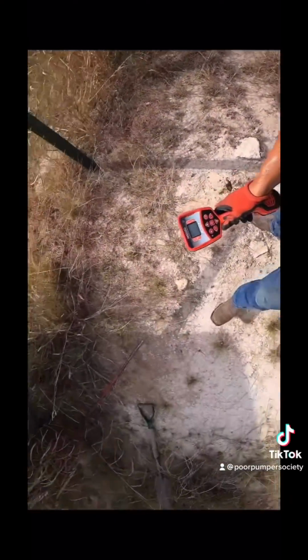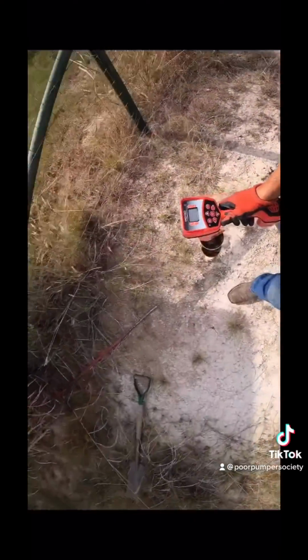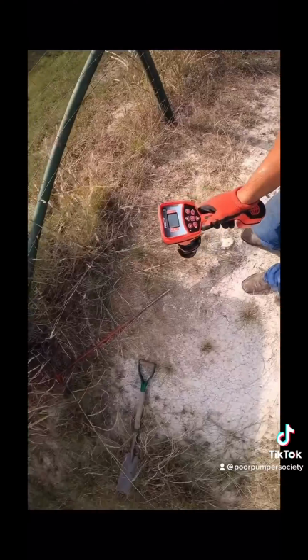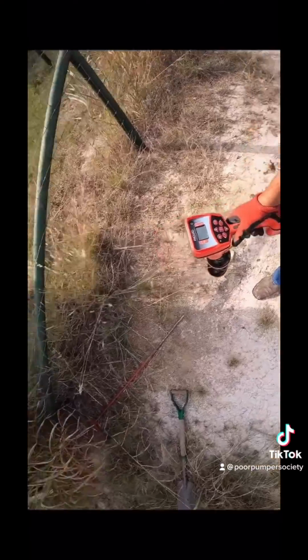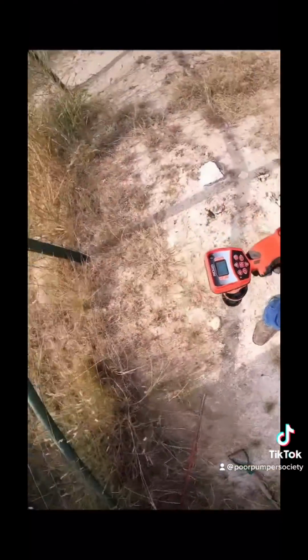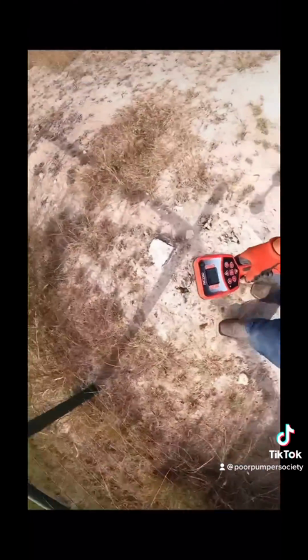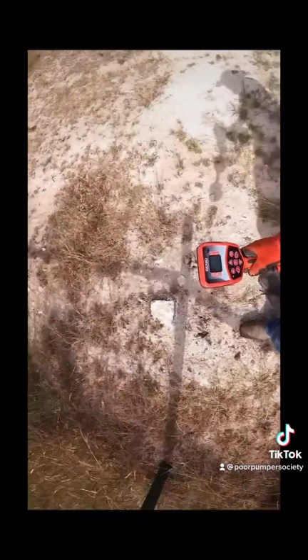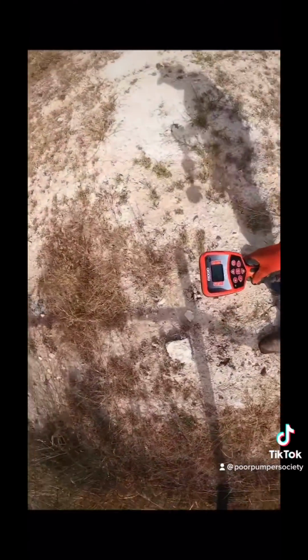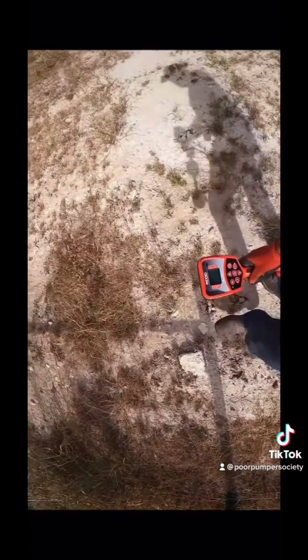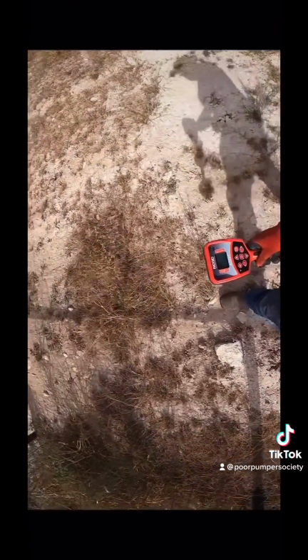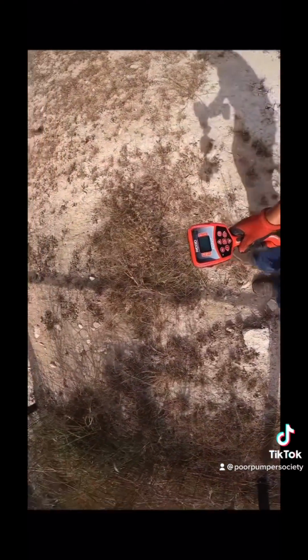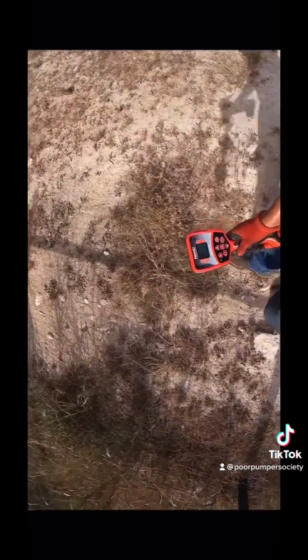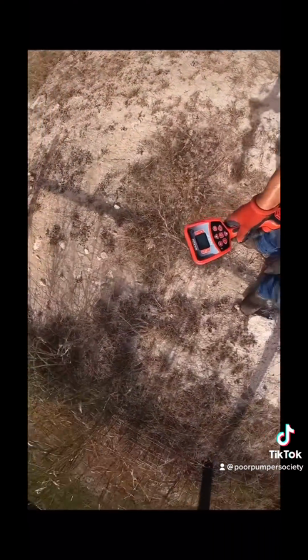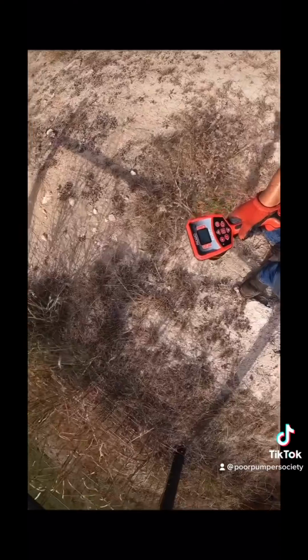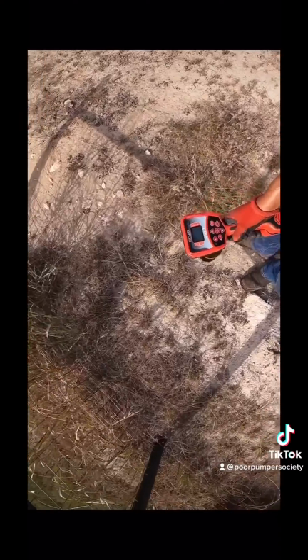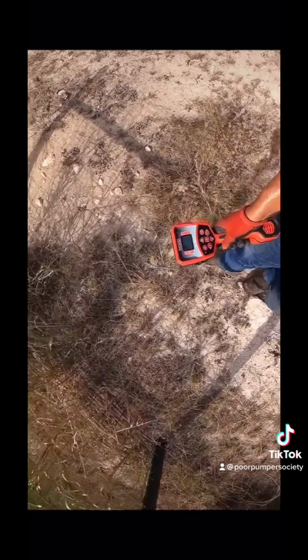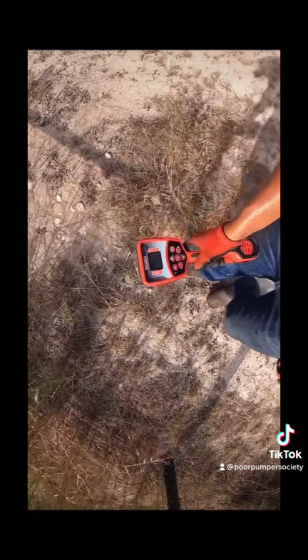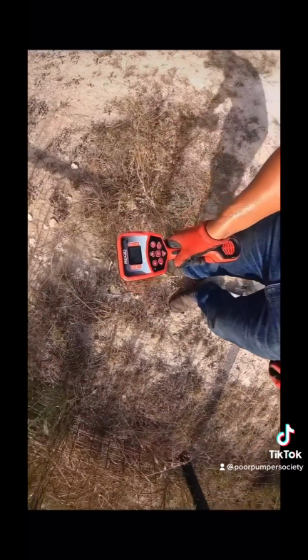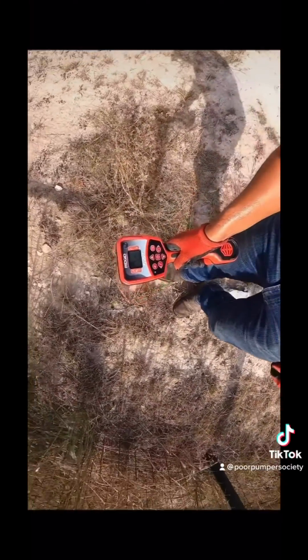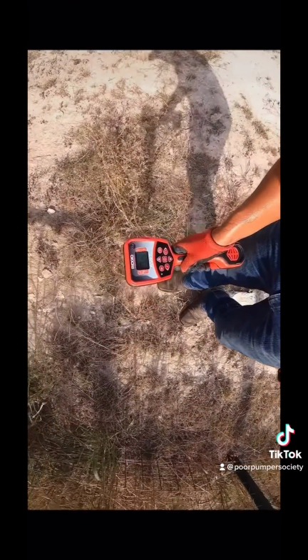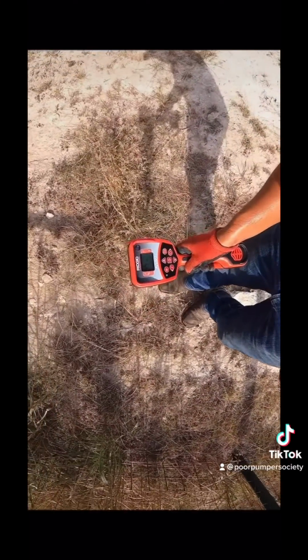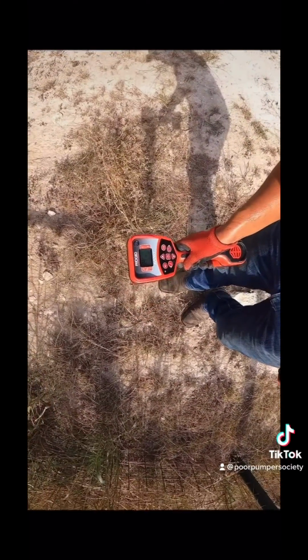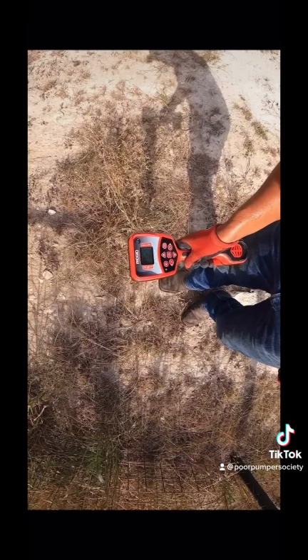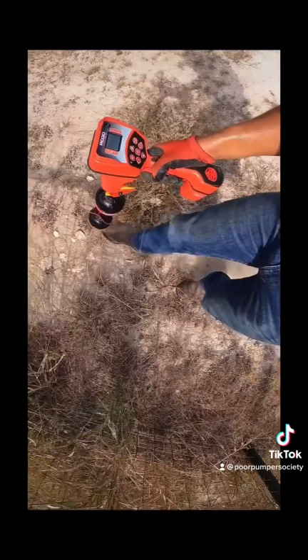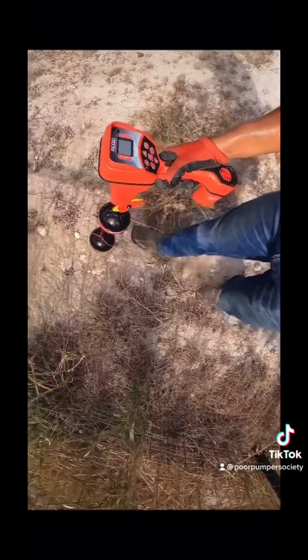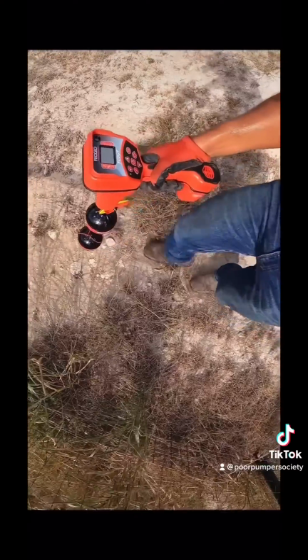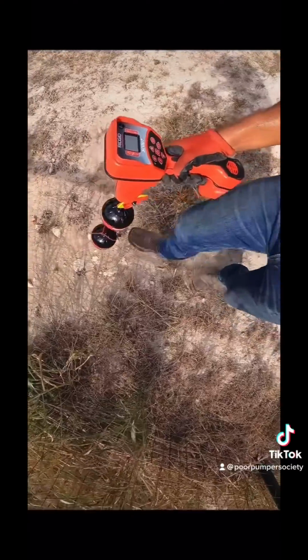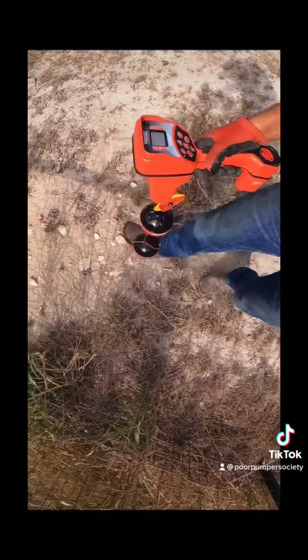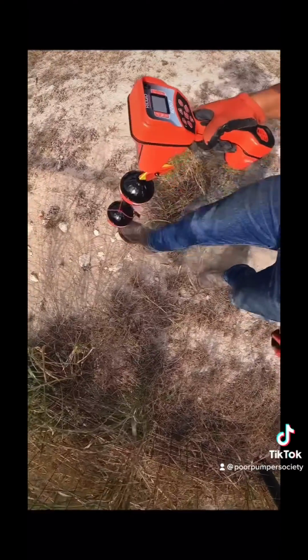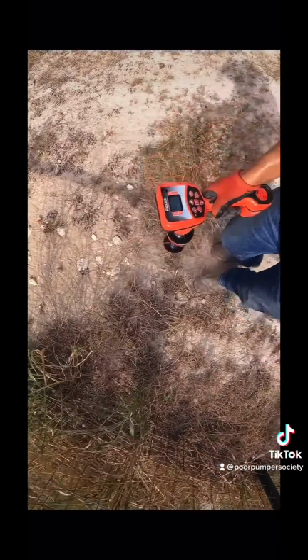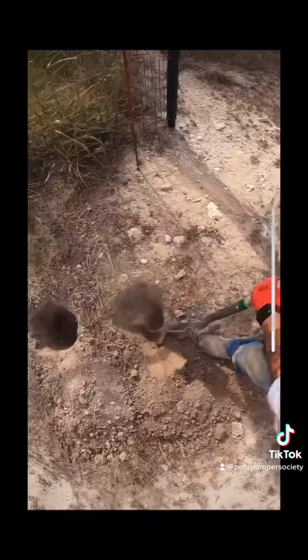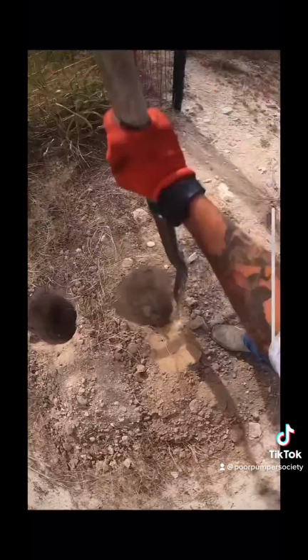I'm gonna search around right here until it lets me know exactly where the tip is. It sounds to be about right here, so I'm gonna mark this with my boot and start digging.